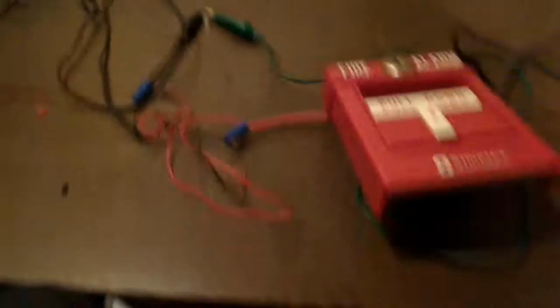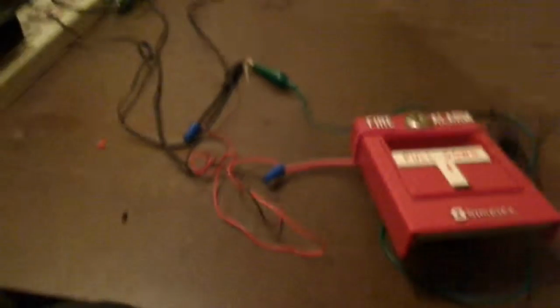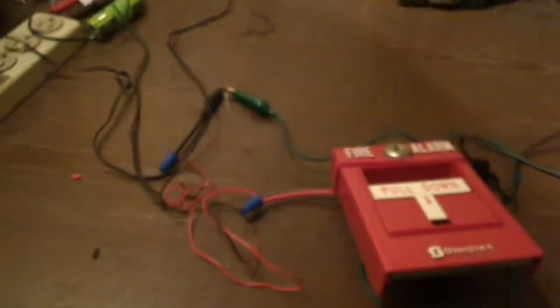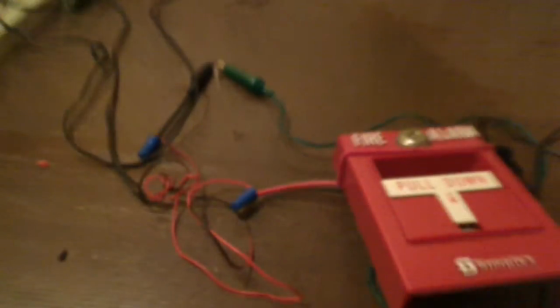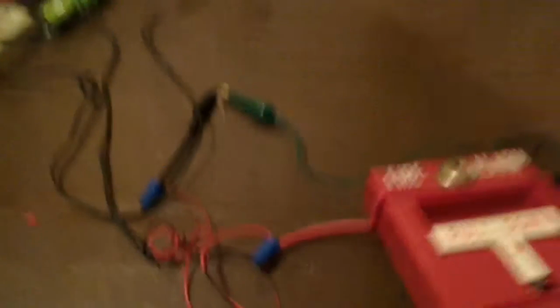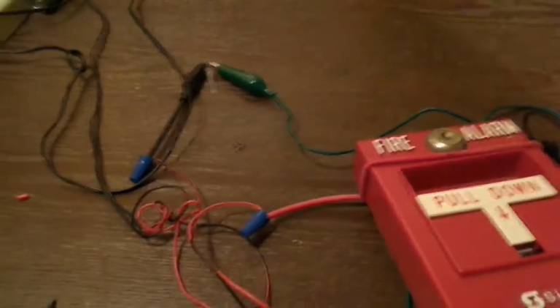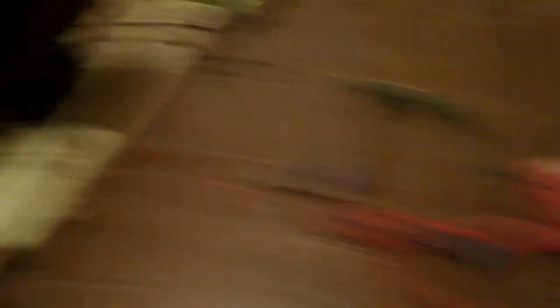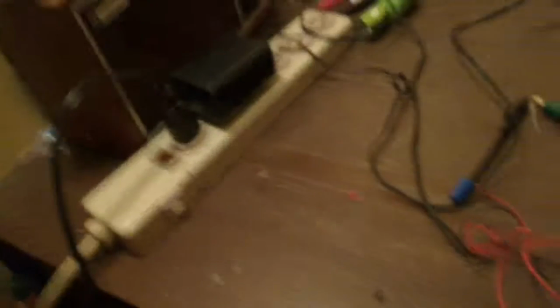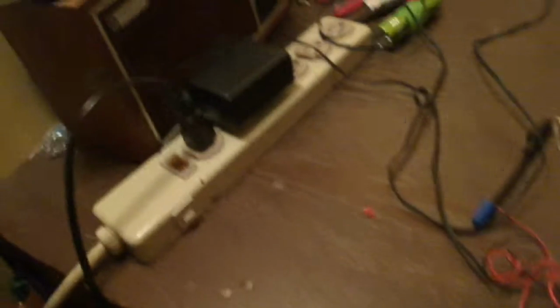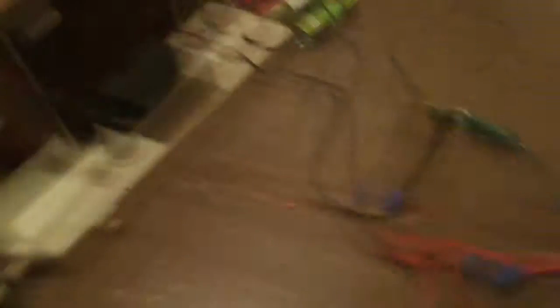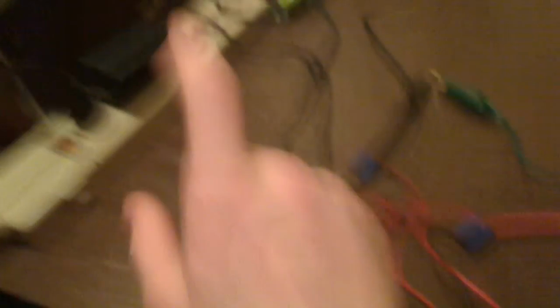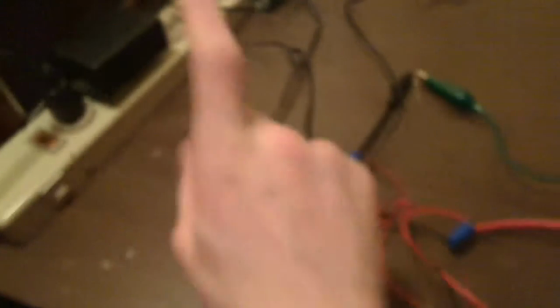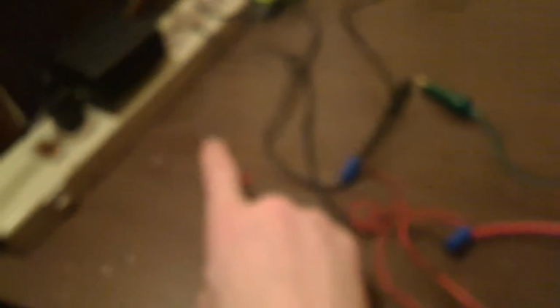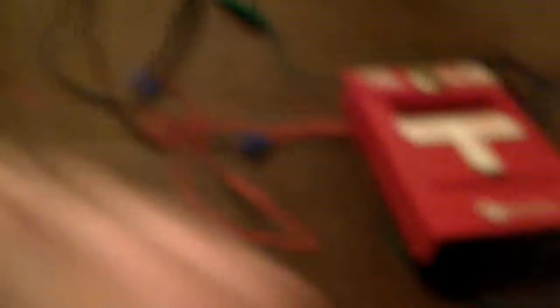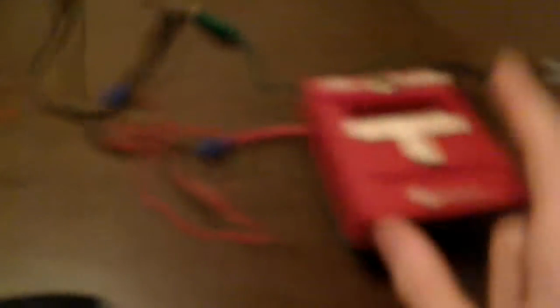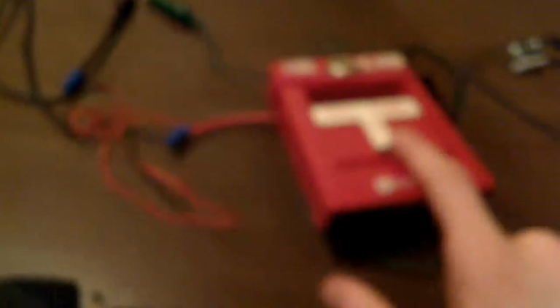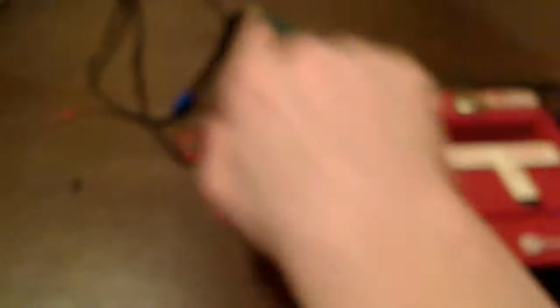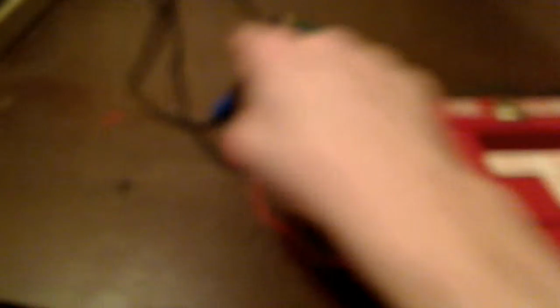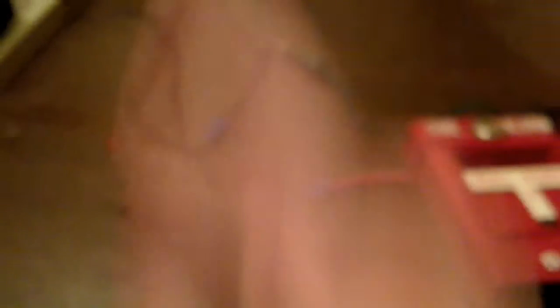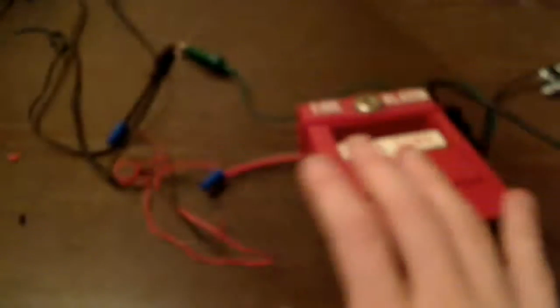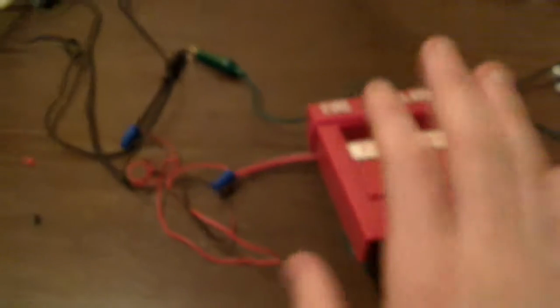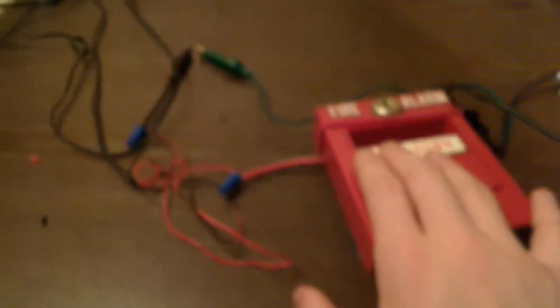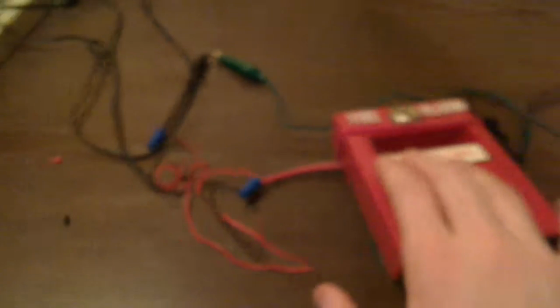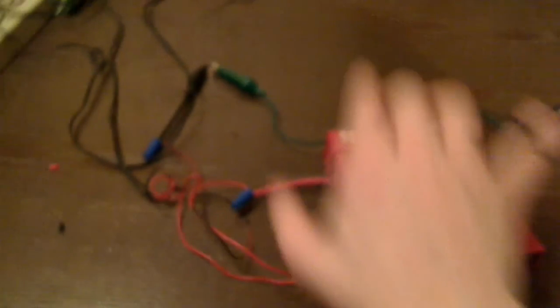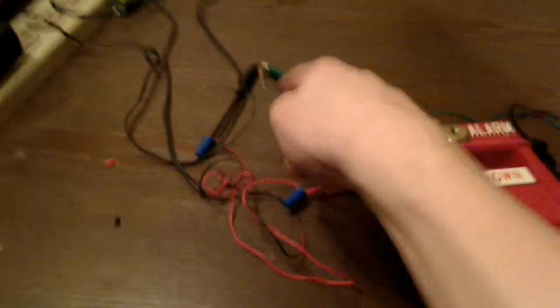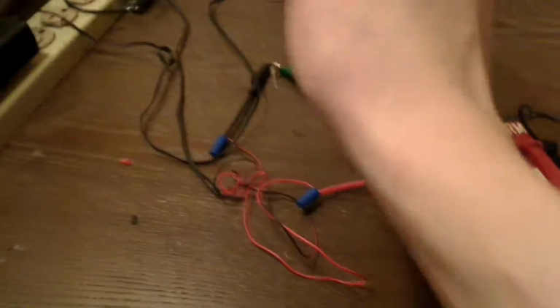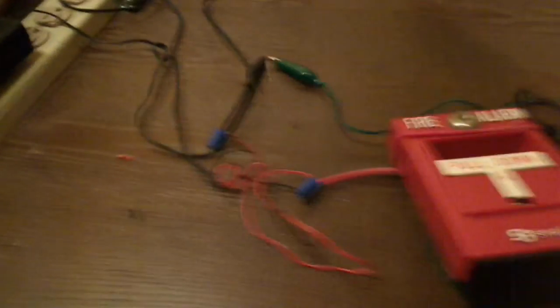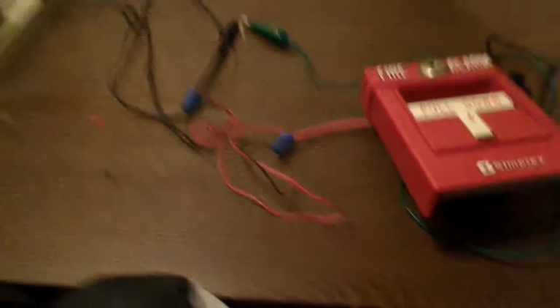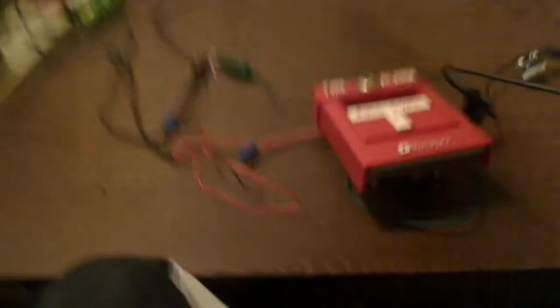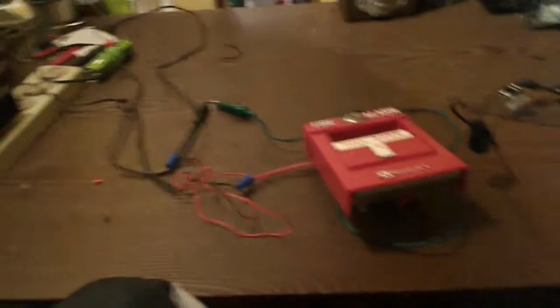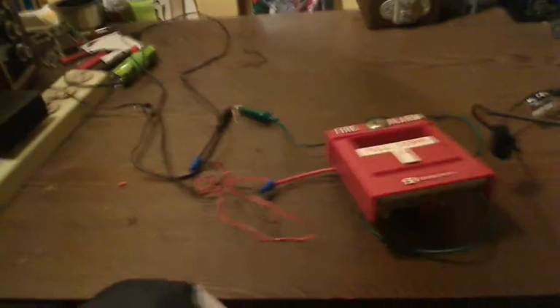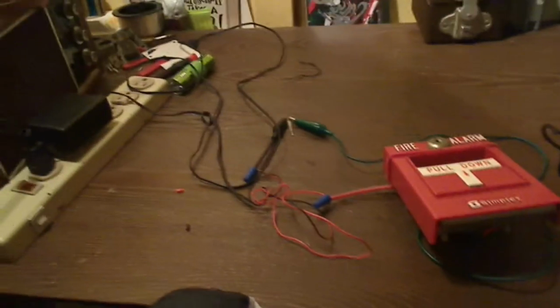So thank you guys for watching this quick electrical demonstration. It's just a very simple circuit: 12 volts, switch, light bulb. When the switch gets activated, the electric current will pass through the light bulb. Thank you for watching and have a great day, everyone.